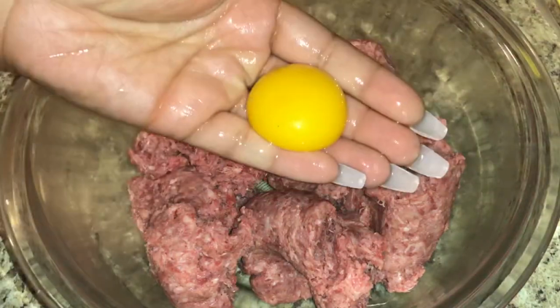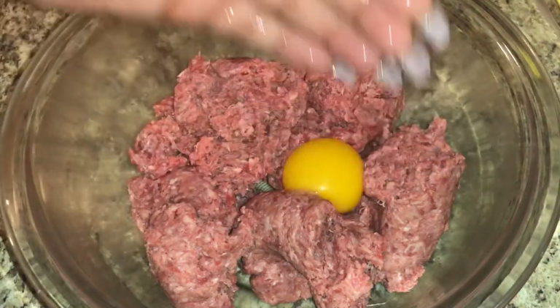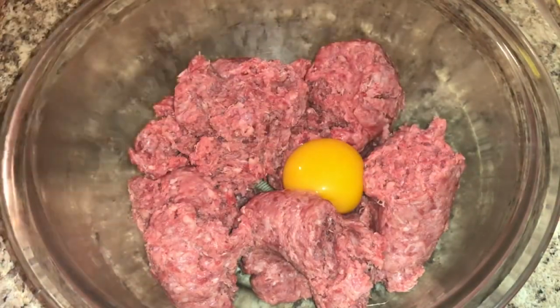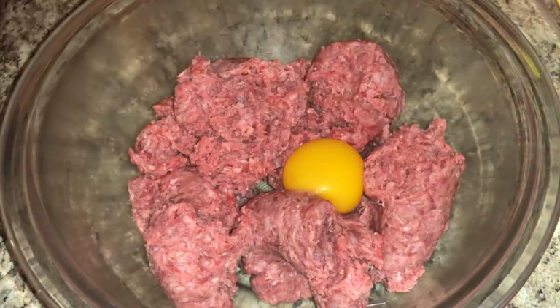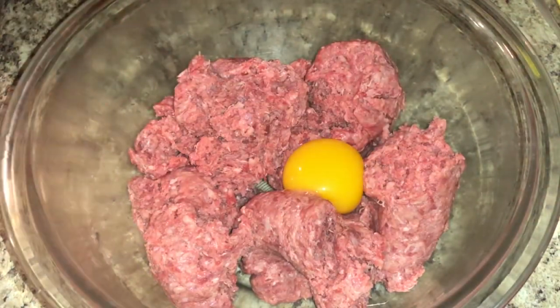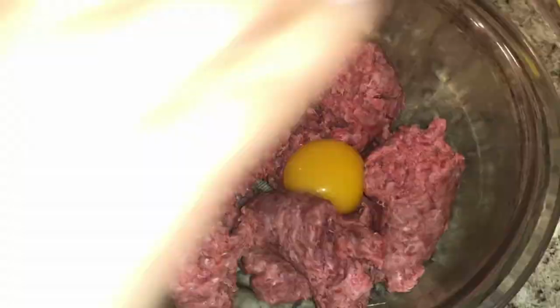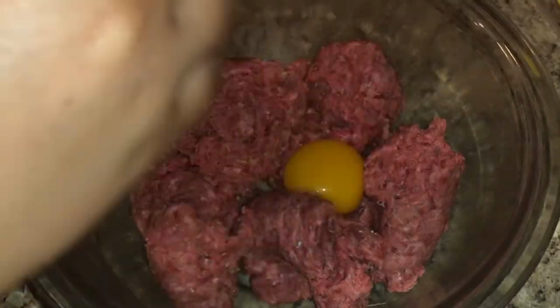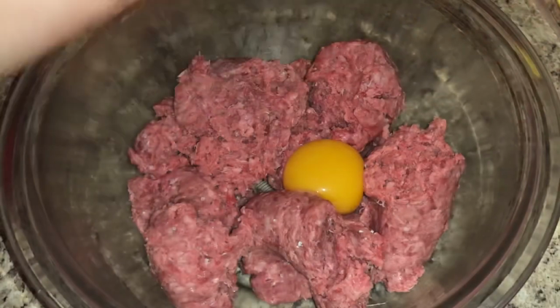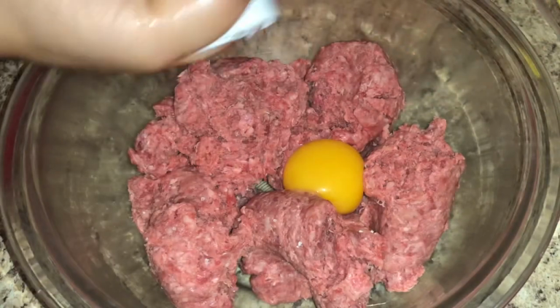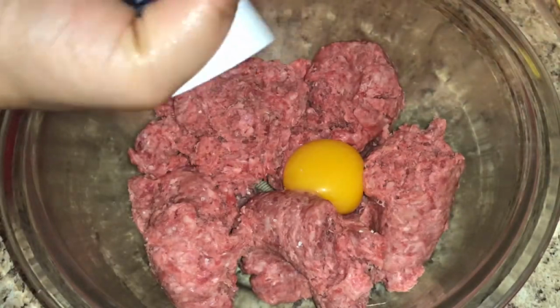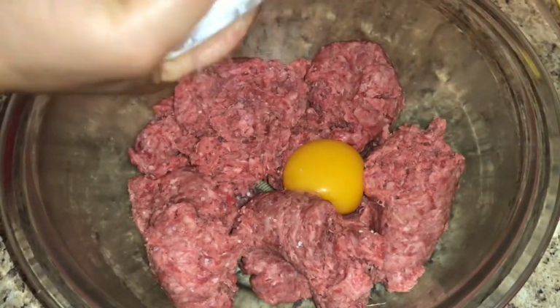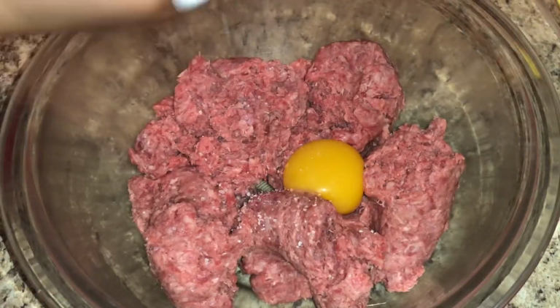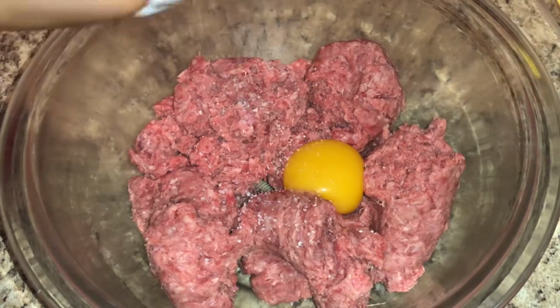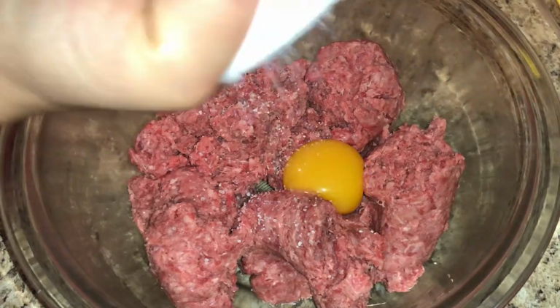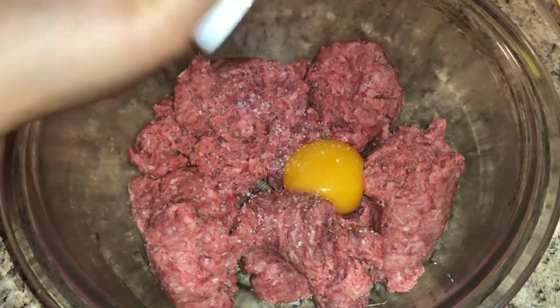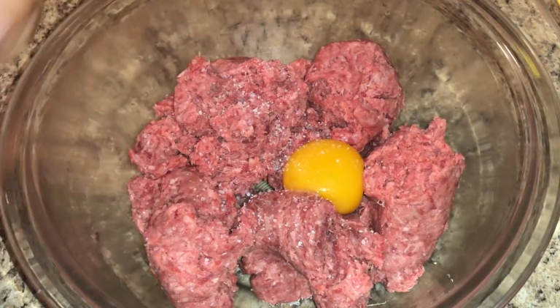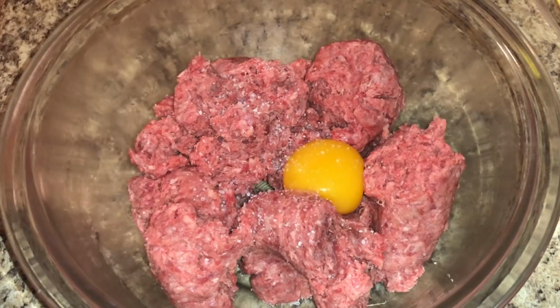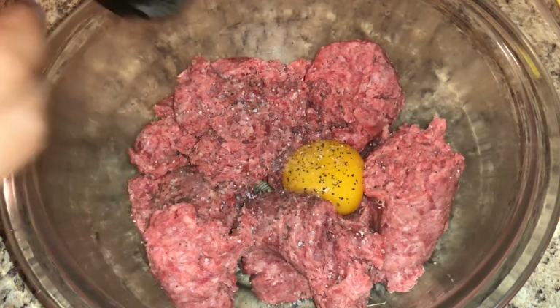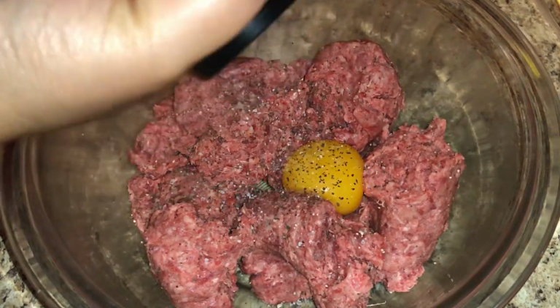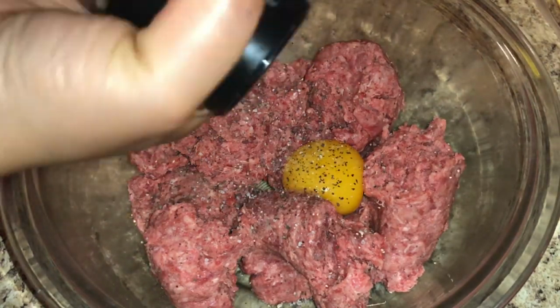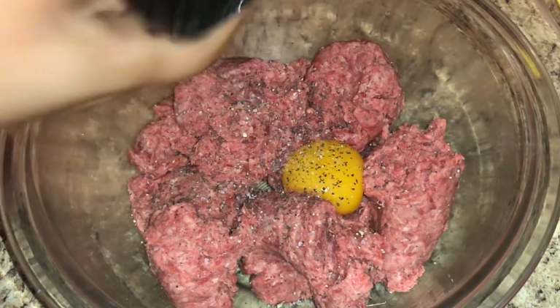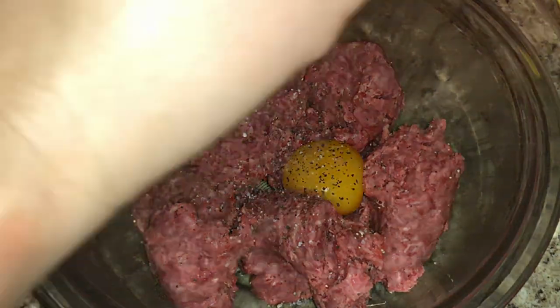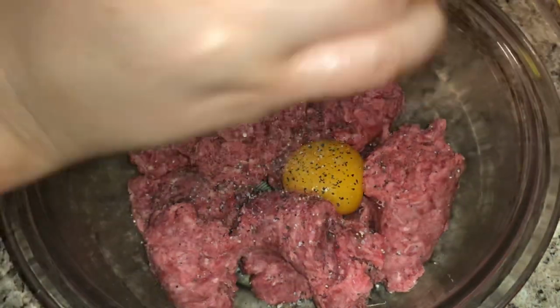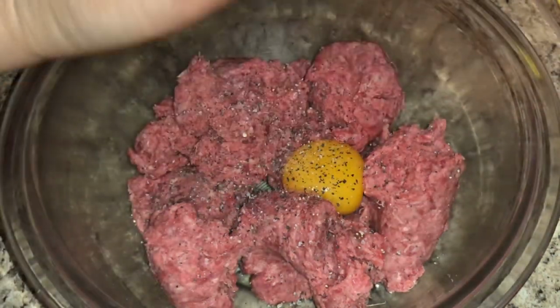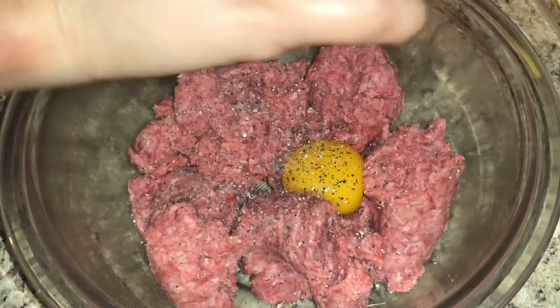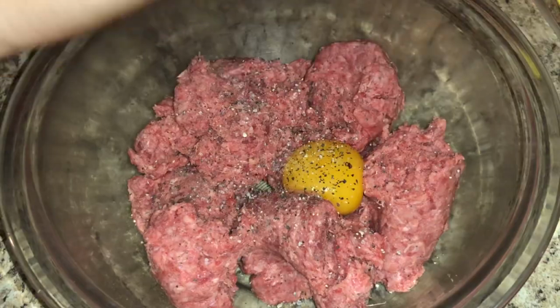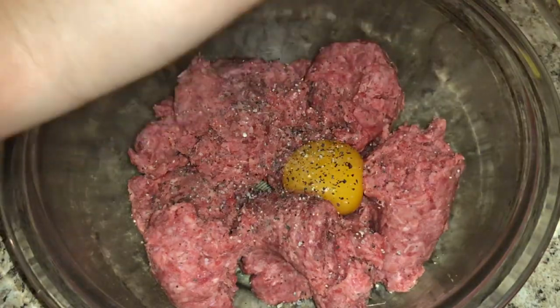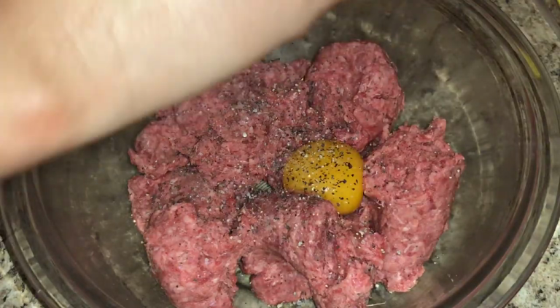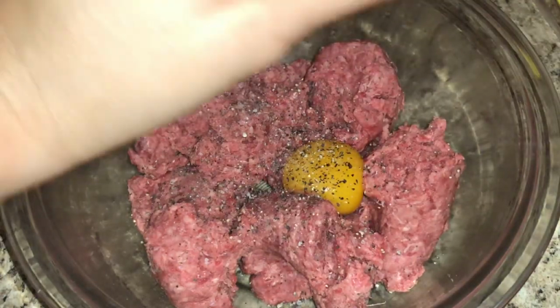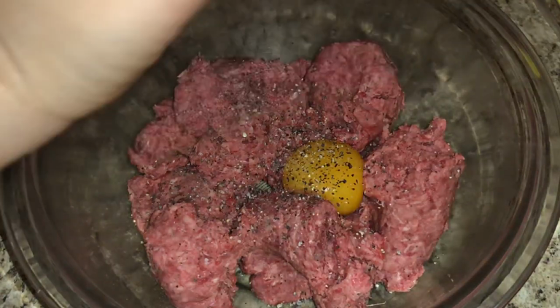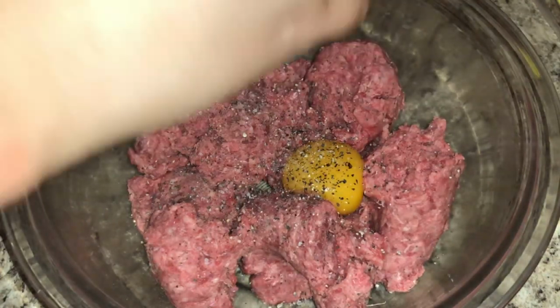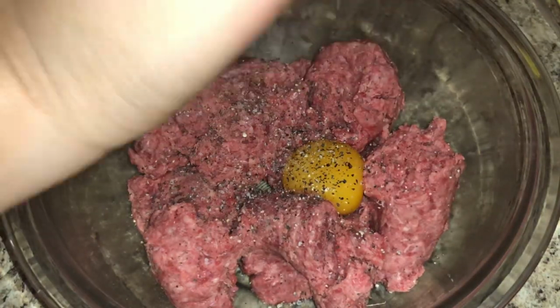First things first, you want to start off with your beef. I'm using ground beef, and preferably you want to use 80 lean, 20 fat — the more fat the better. Then I just took an egg yolk and some salt and pepper to taste, and I'm going to season my burger.